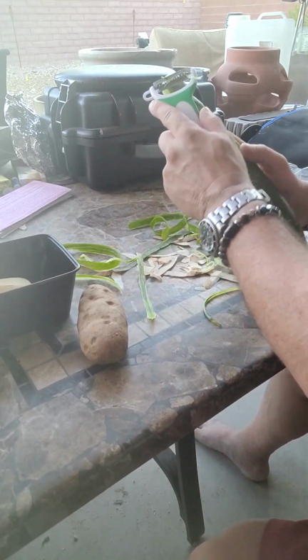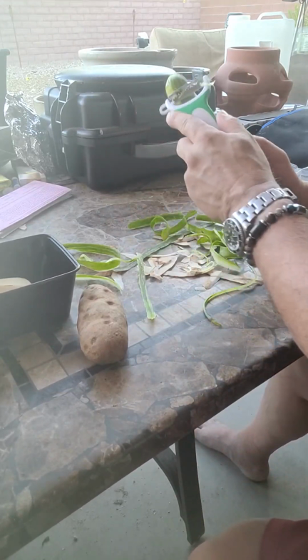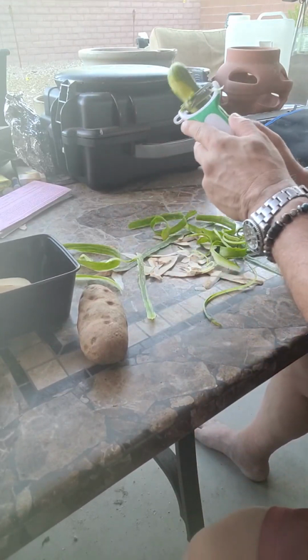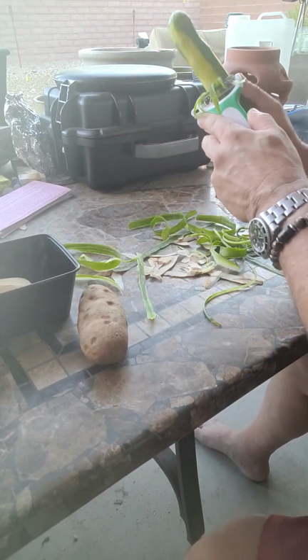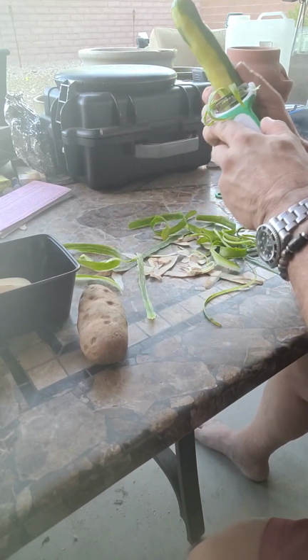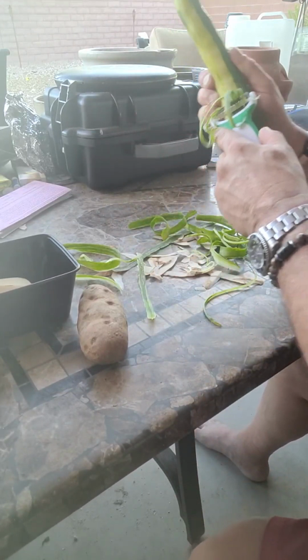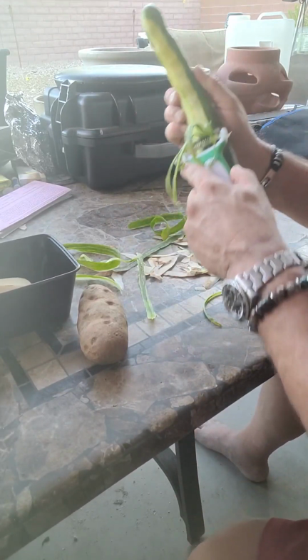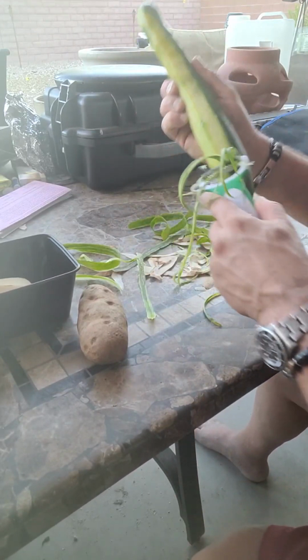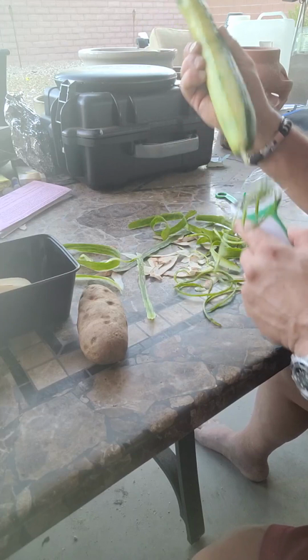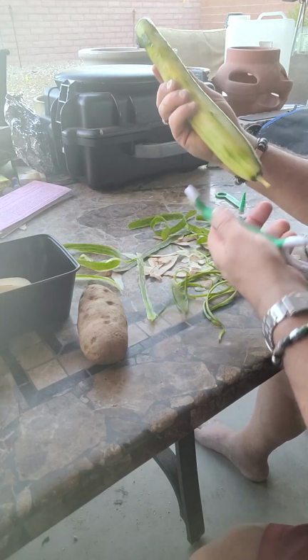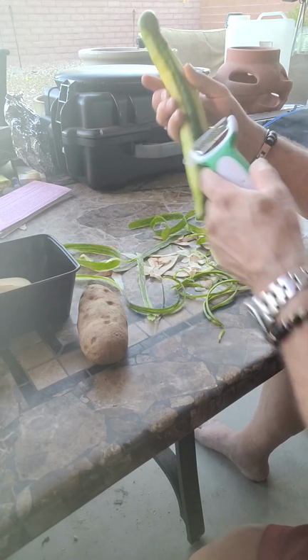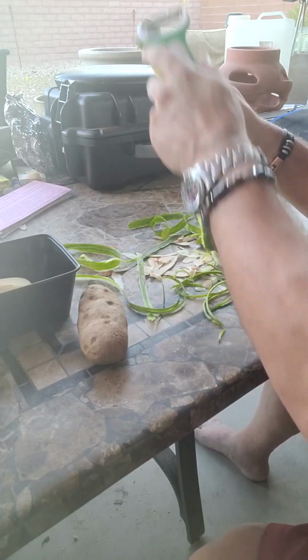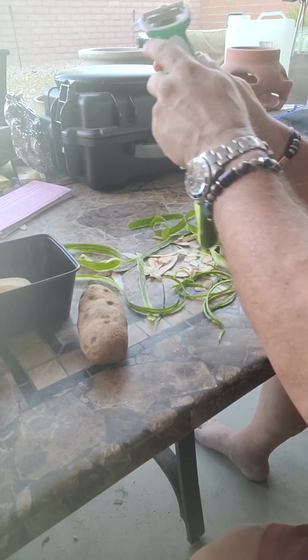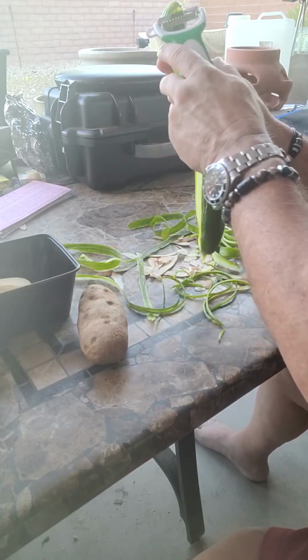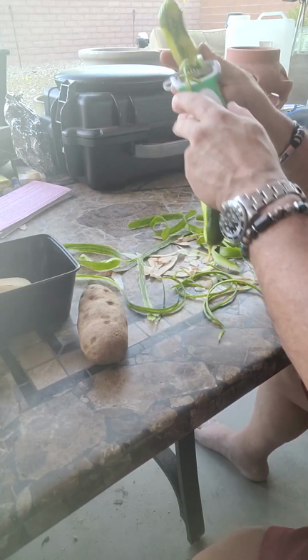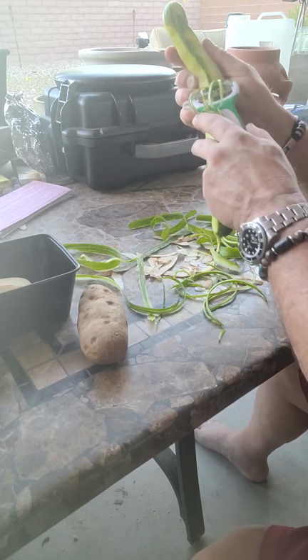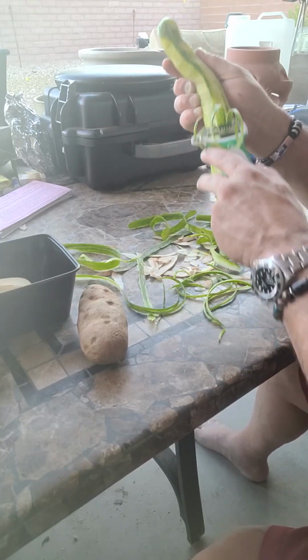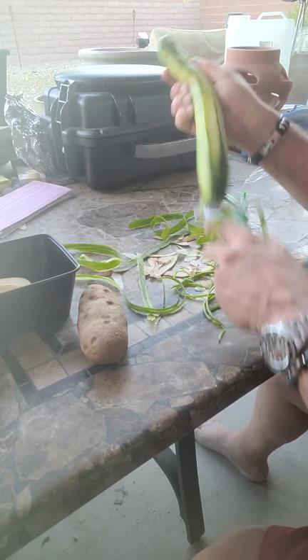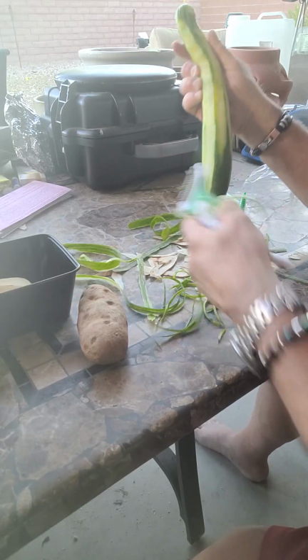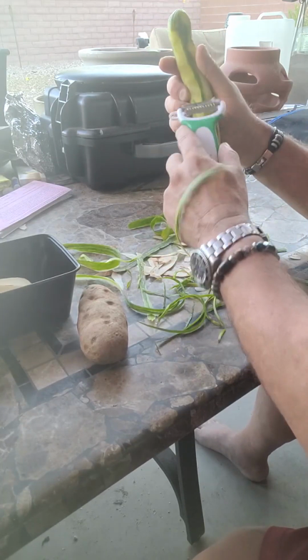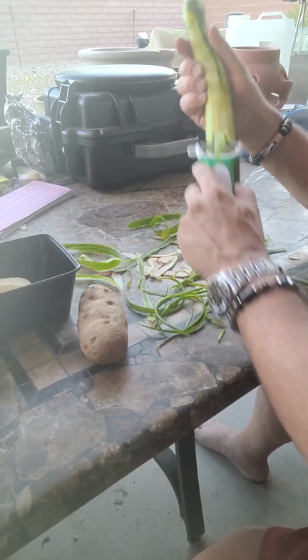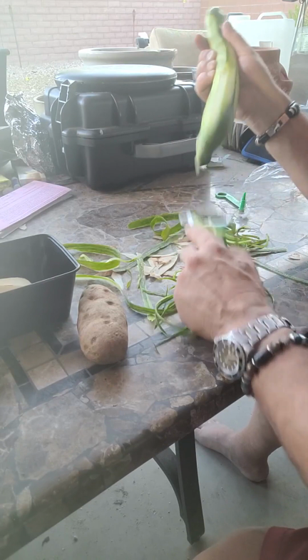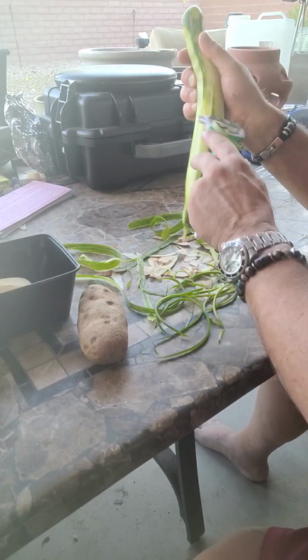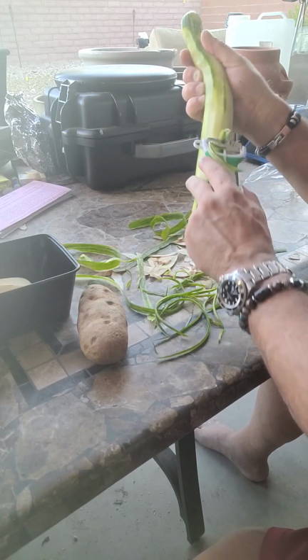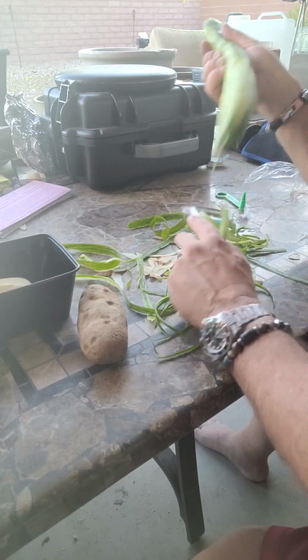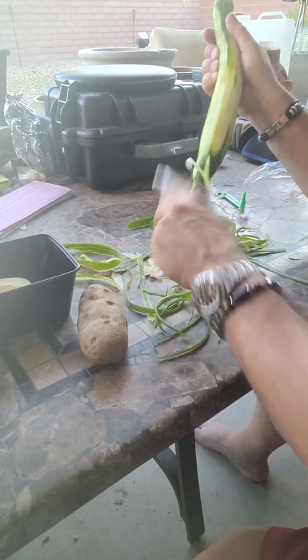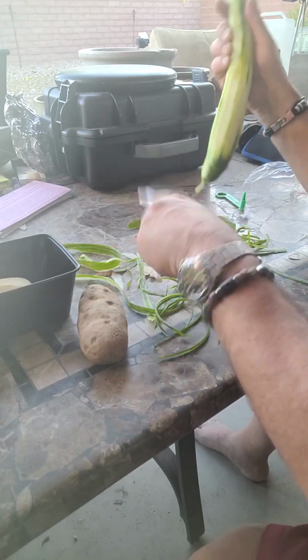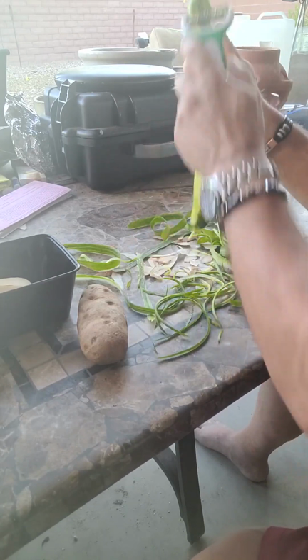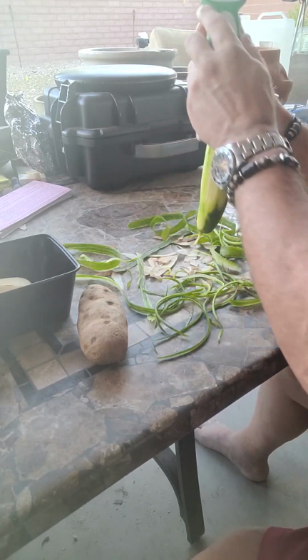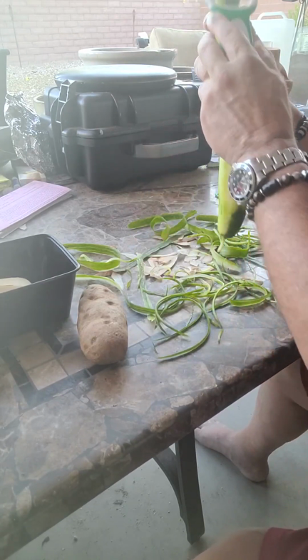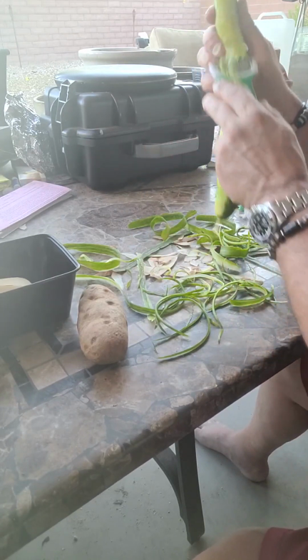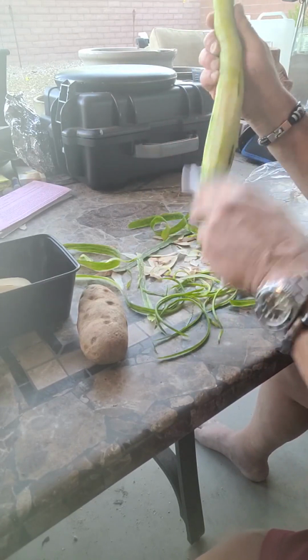It's cheap looking and hokey looking, man. Oh, let's get one of those, you know, paid commercials. But this is a really good peeler.